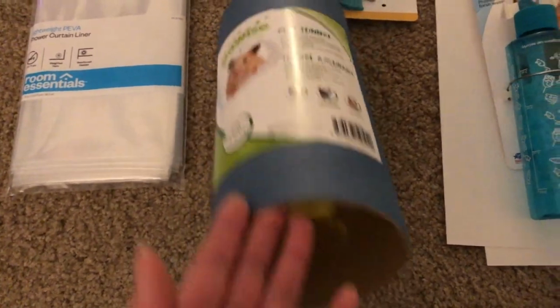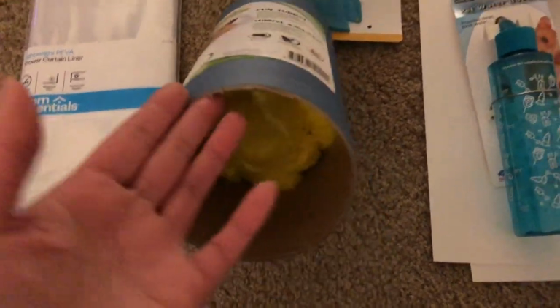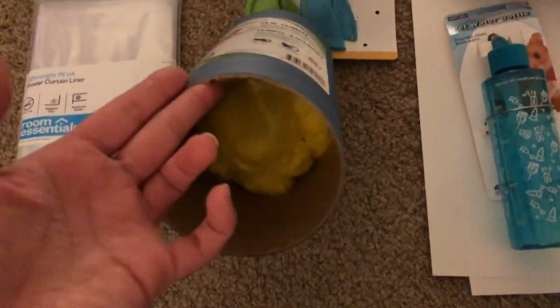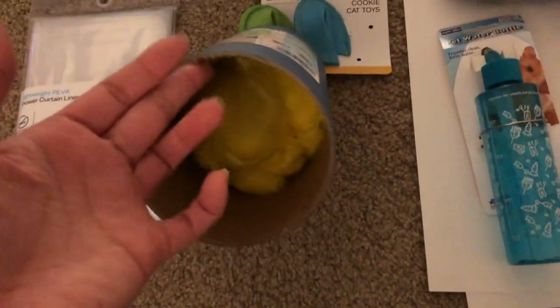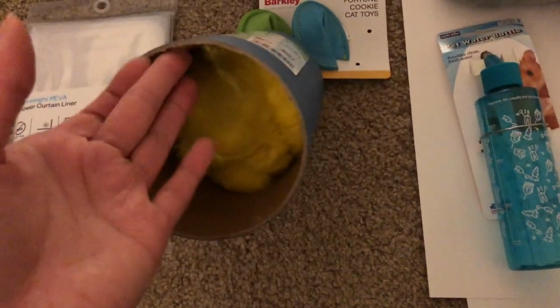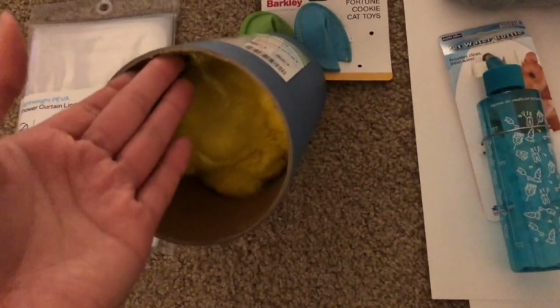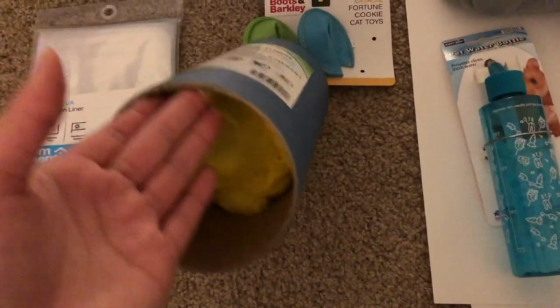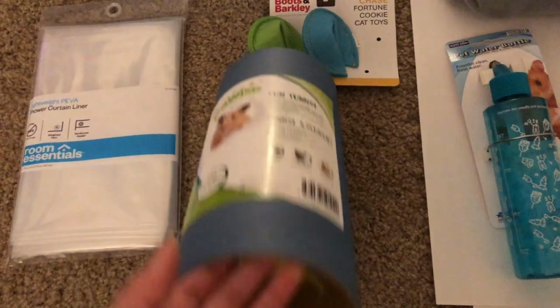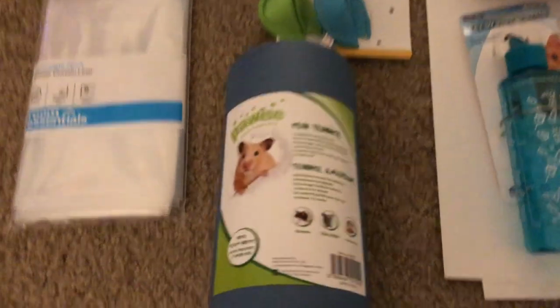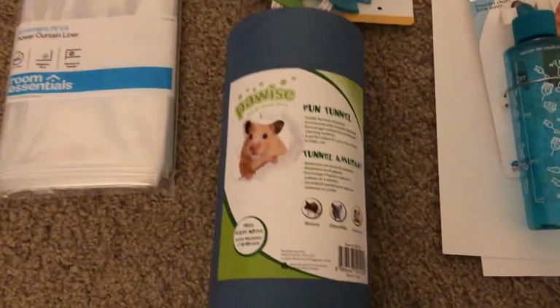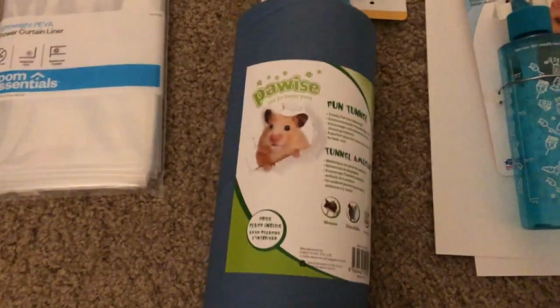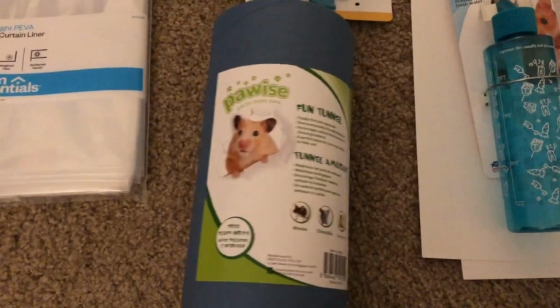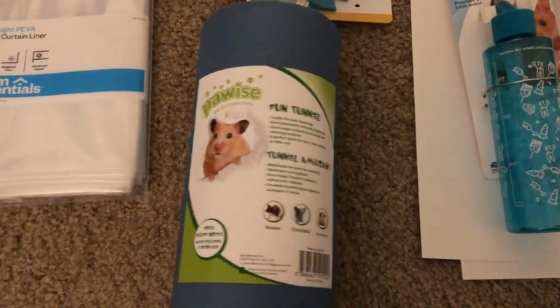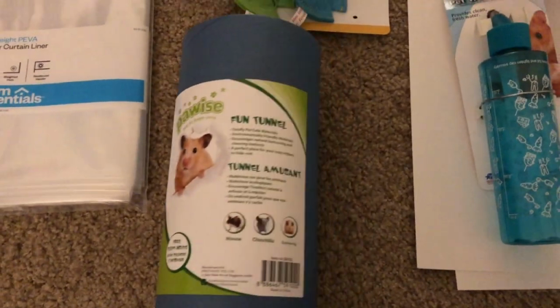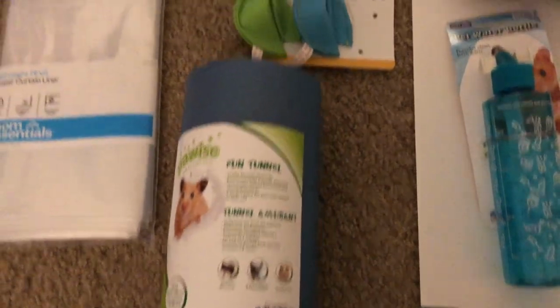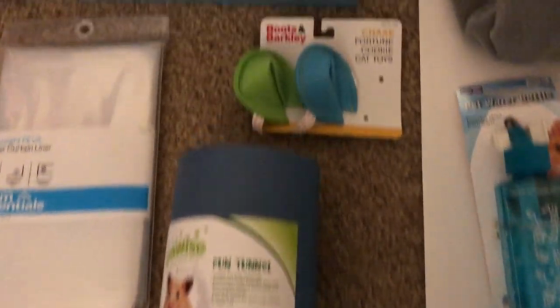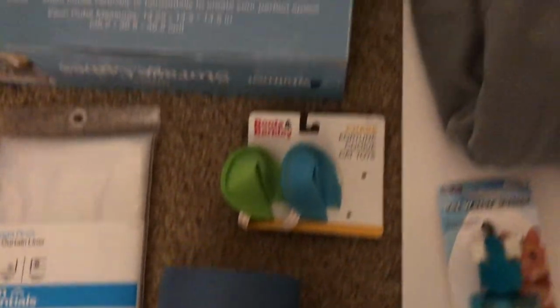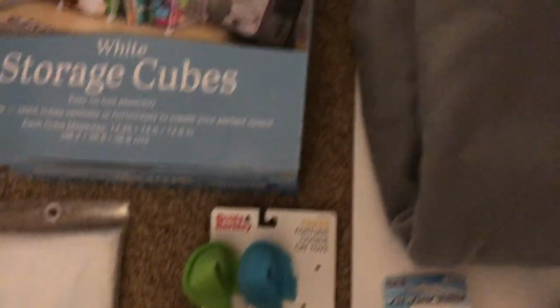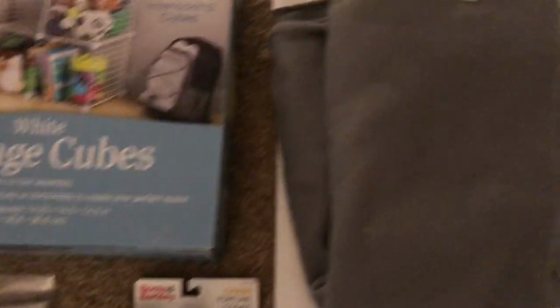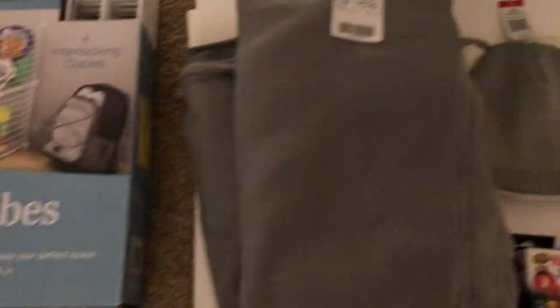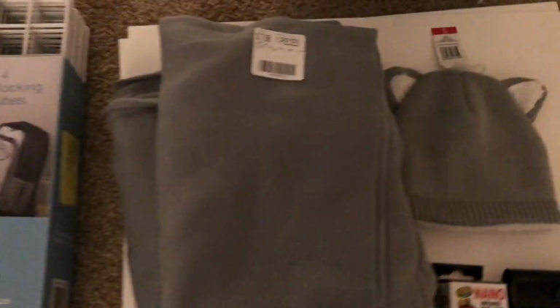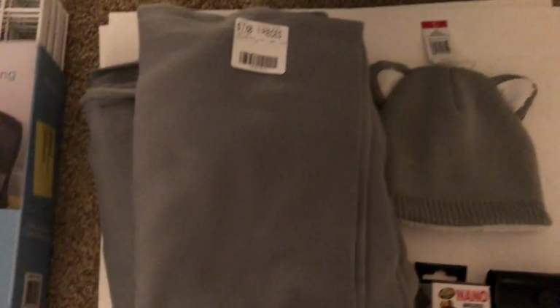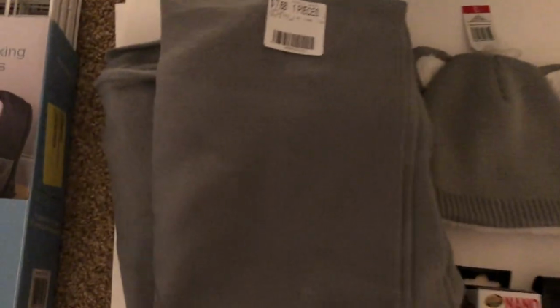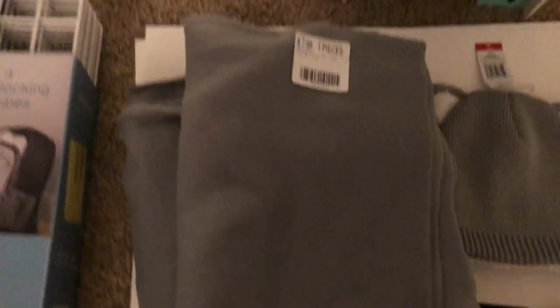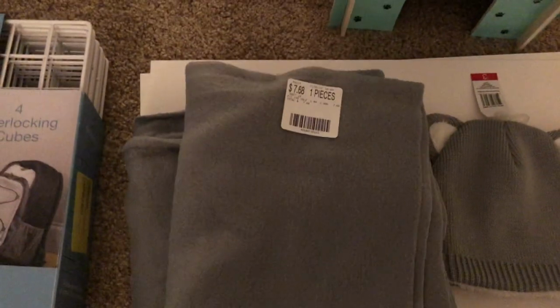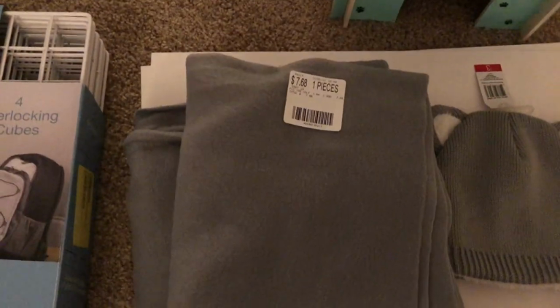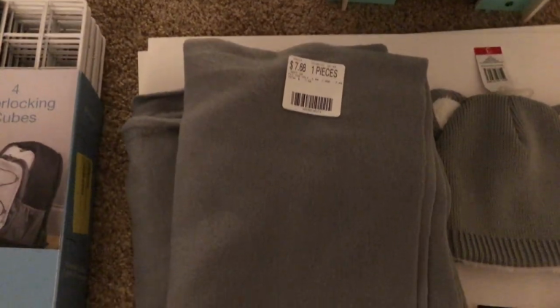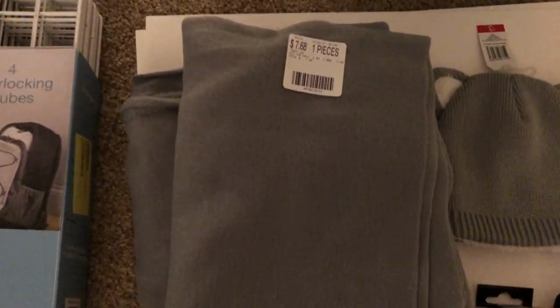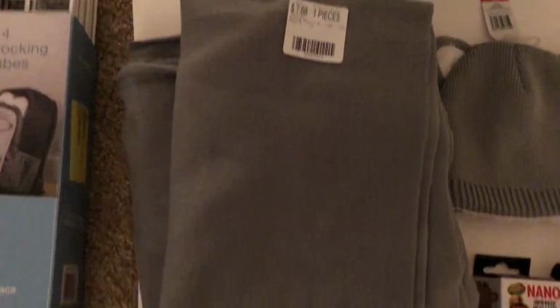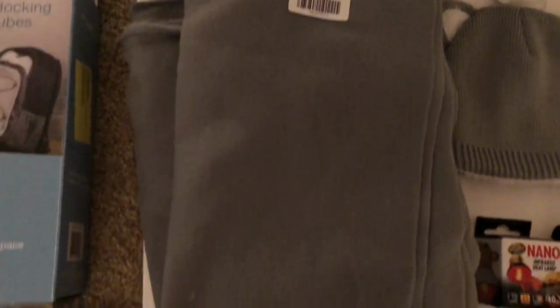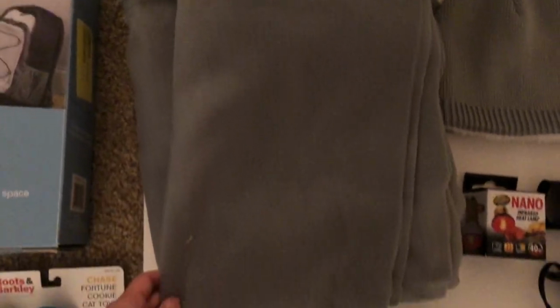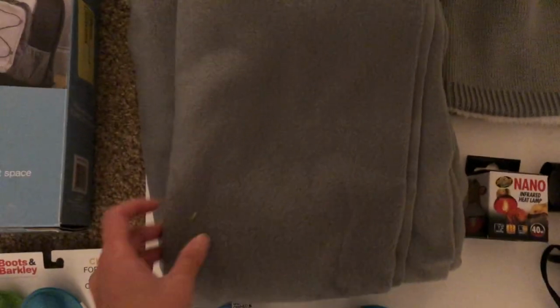Then you need a fun tunnel for your hedgehog to play in — I'm just gonna toss the cotton inside because we're not gonna need it. And then we're gonna need some fleece. You can get it from Target, Michaels, or Walmart.